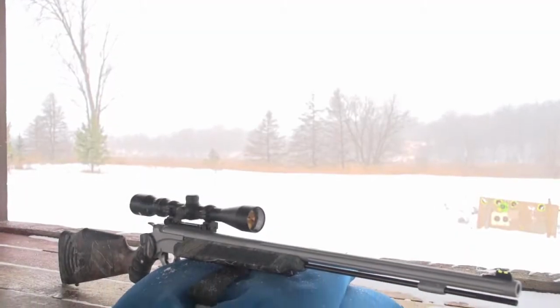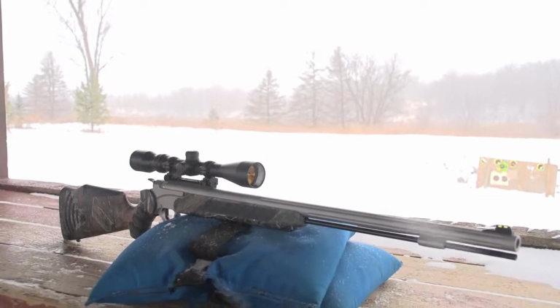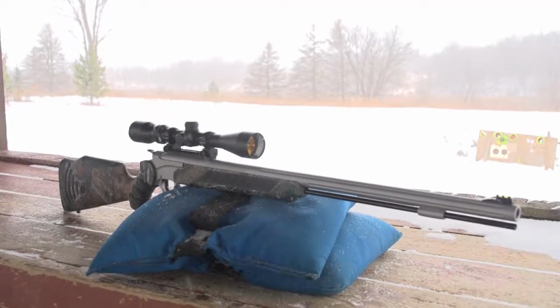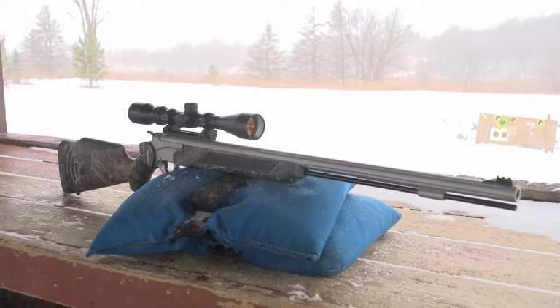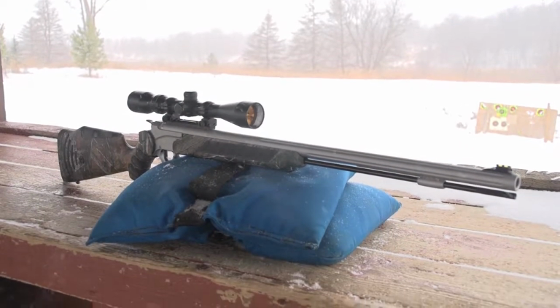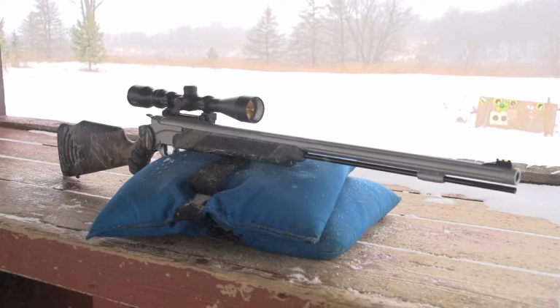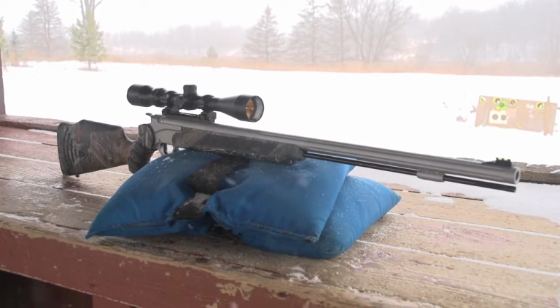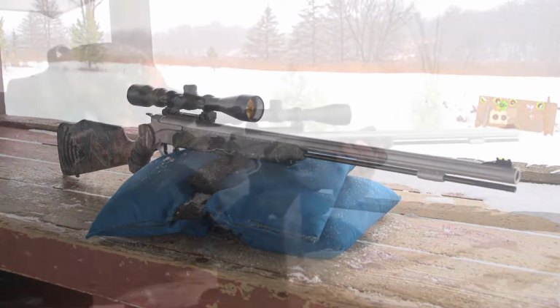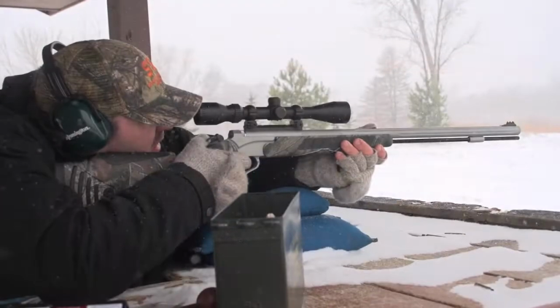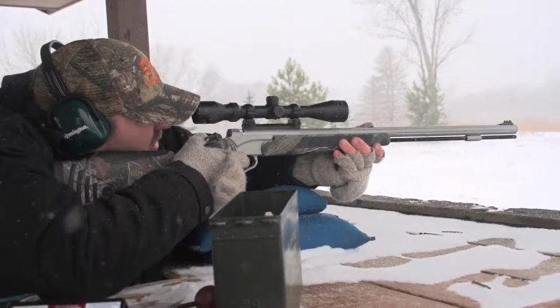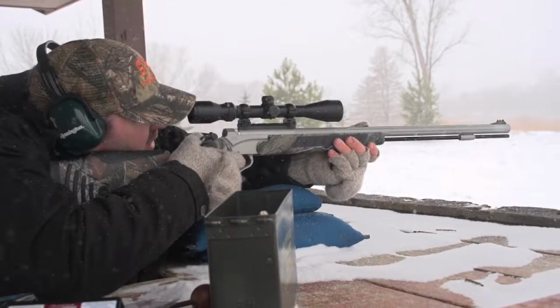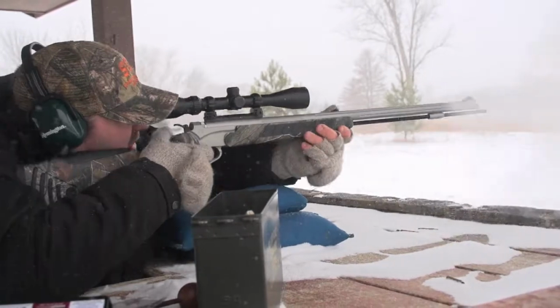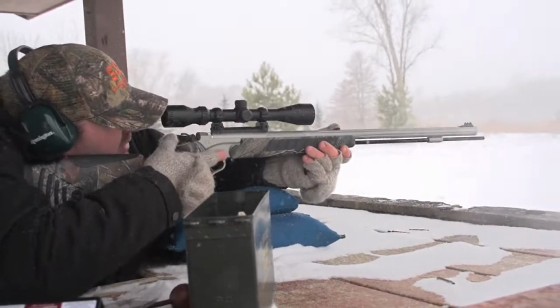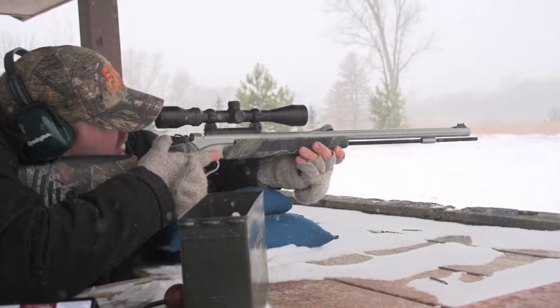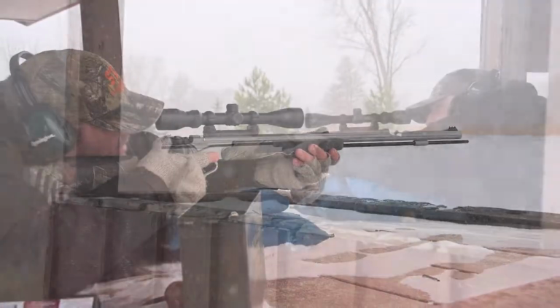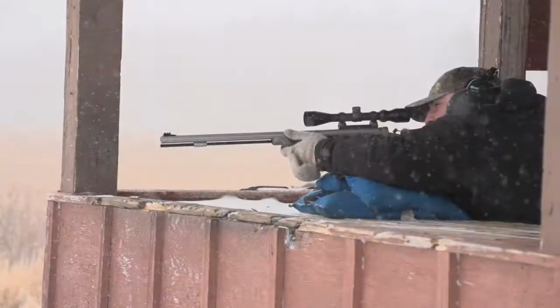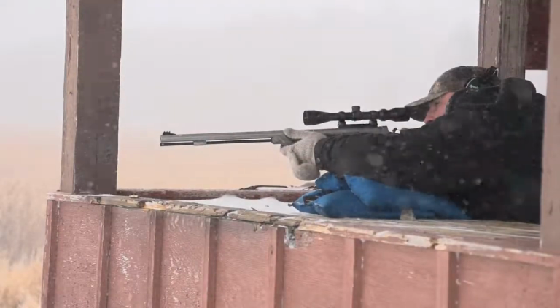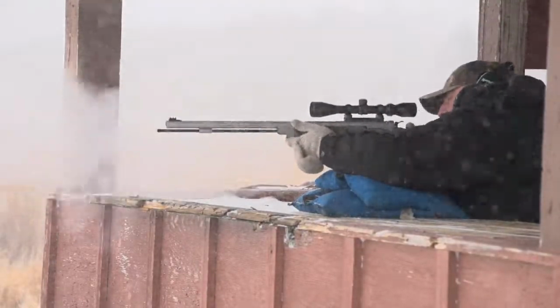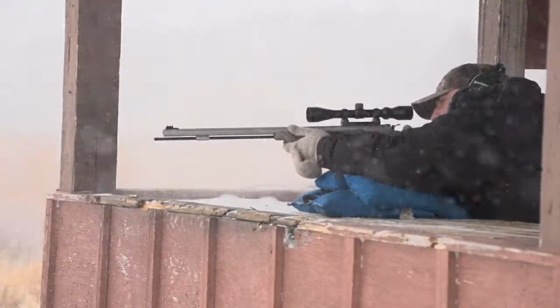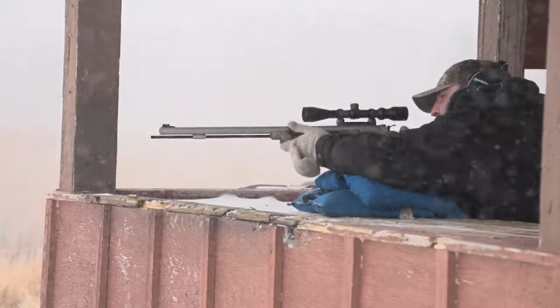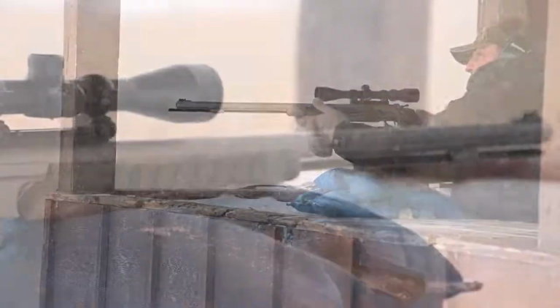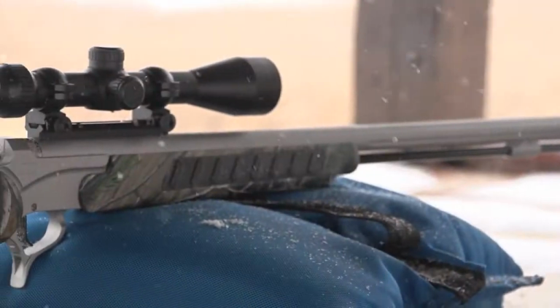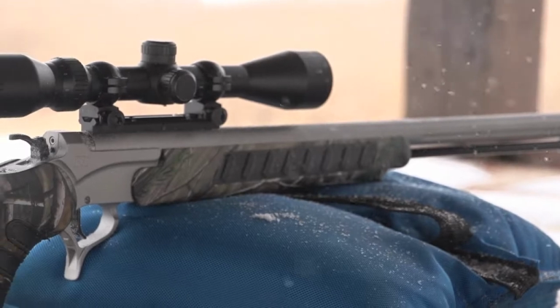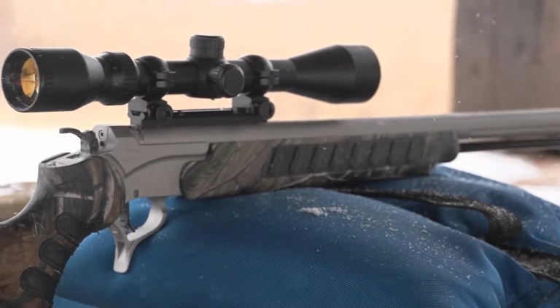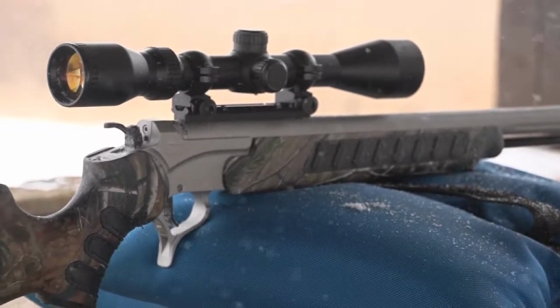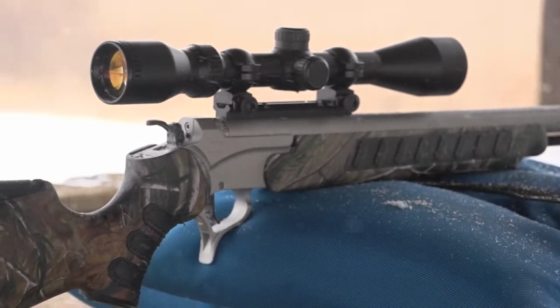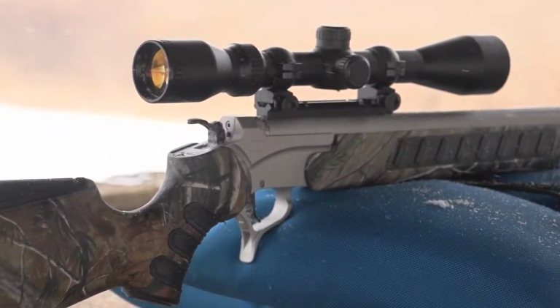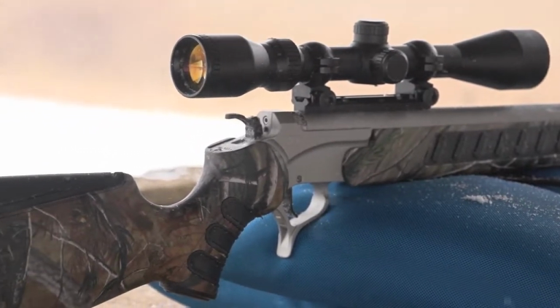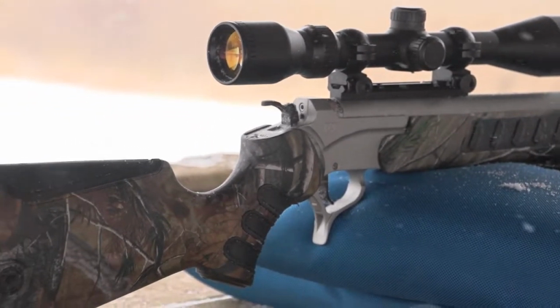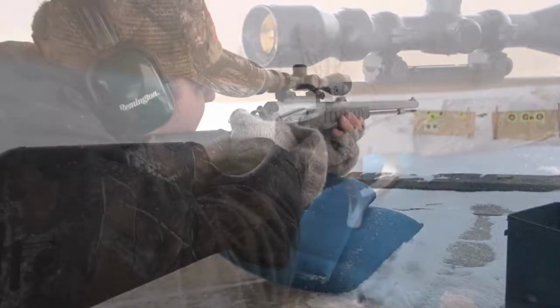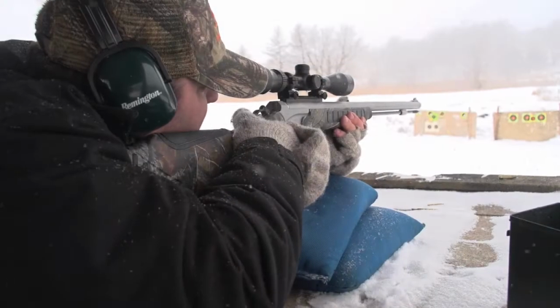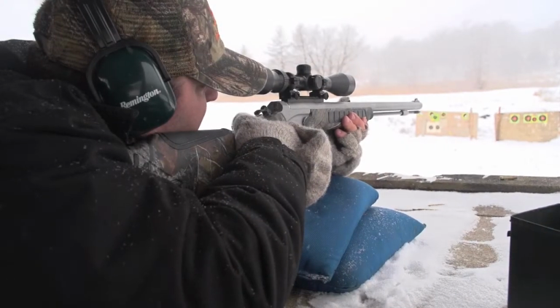Not your grandad's black powder rifle. This Pro Hunter Muzzle Loader from Thompson Center strikes hard and strikes sure. All the elegance of a bygone age, wrapped in modern shooting tech to give you everything you need for hunting victory.